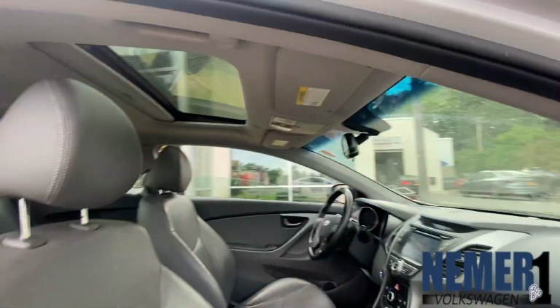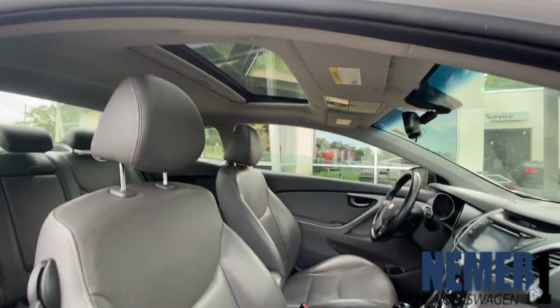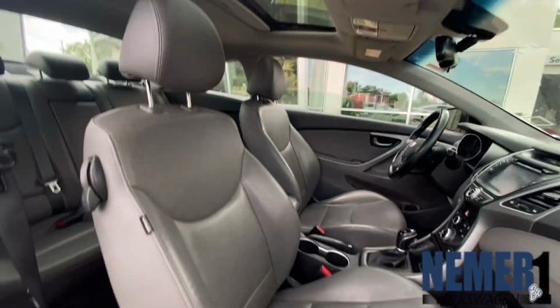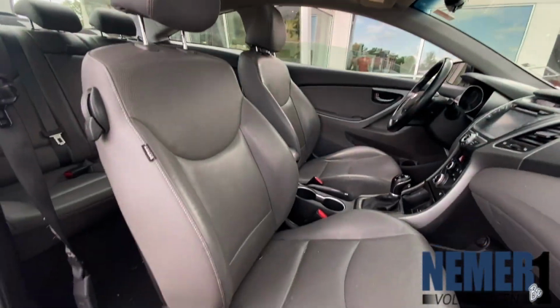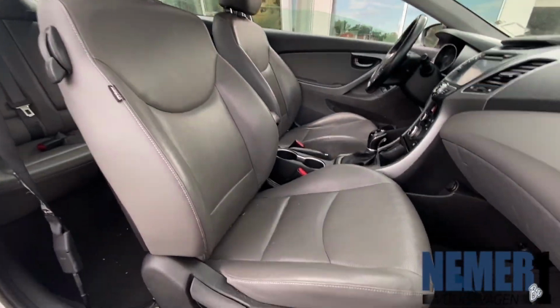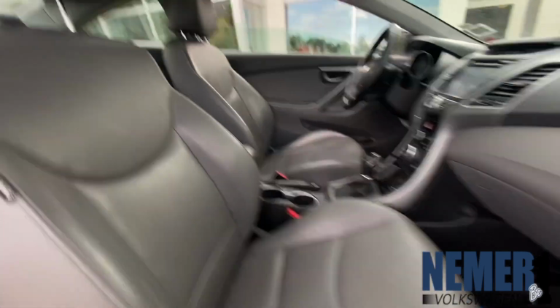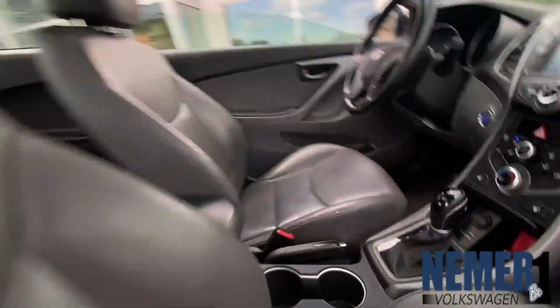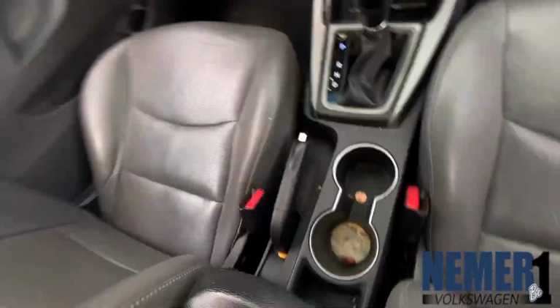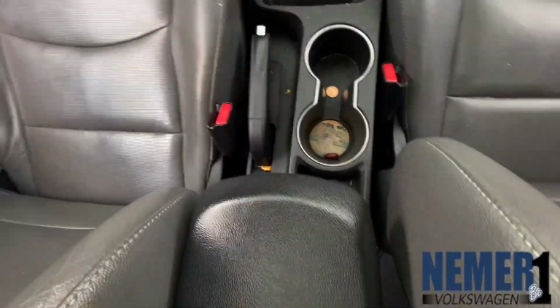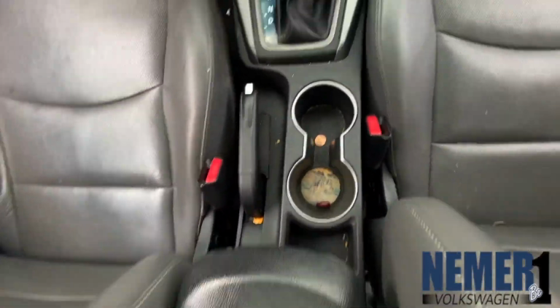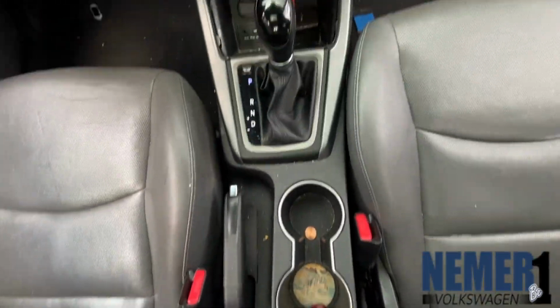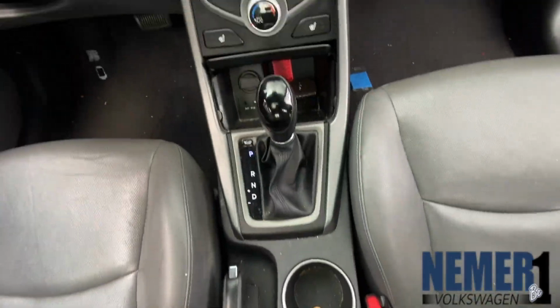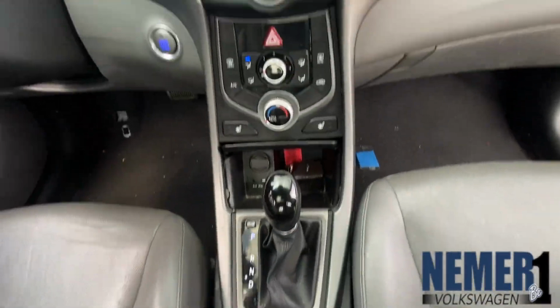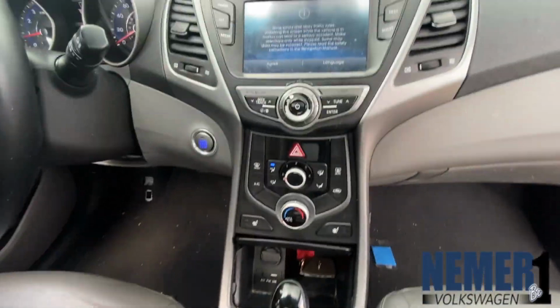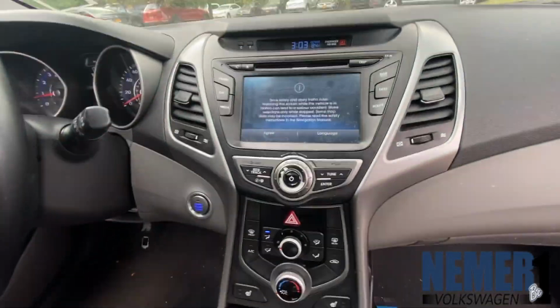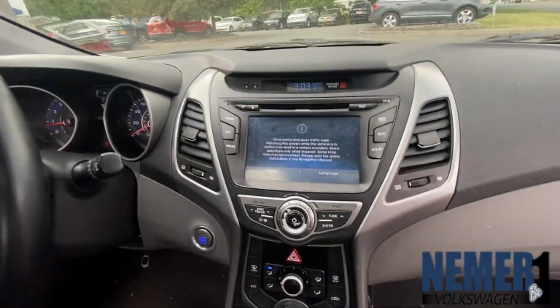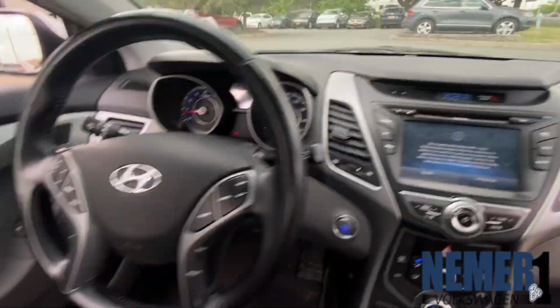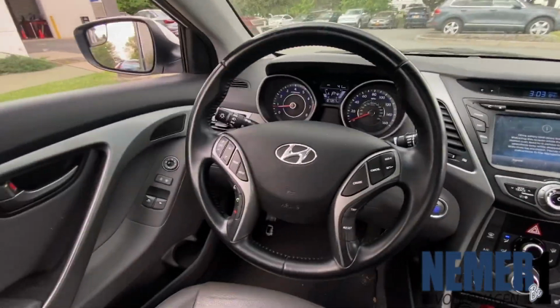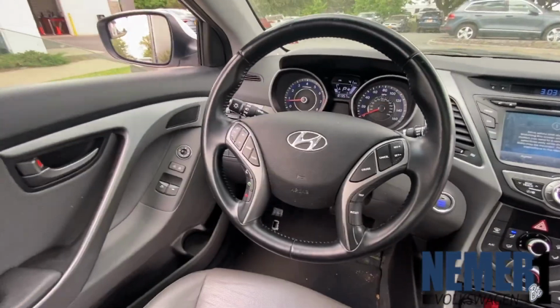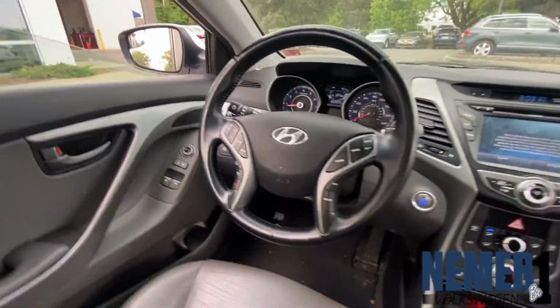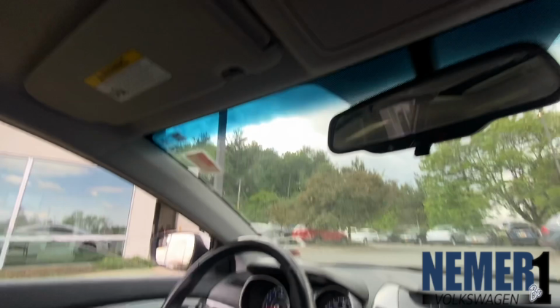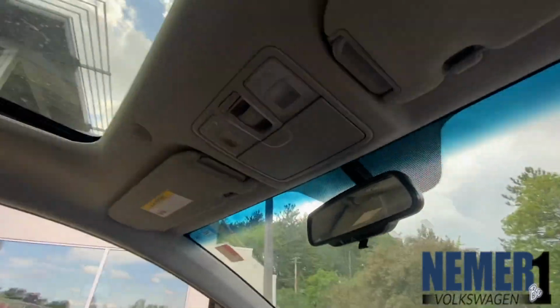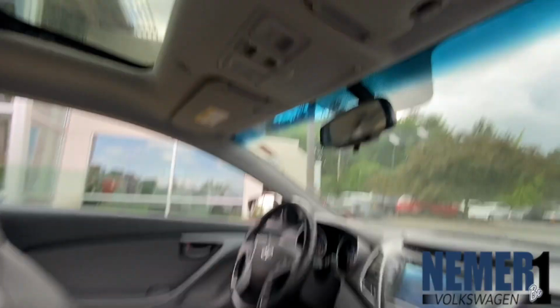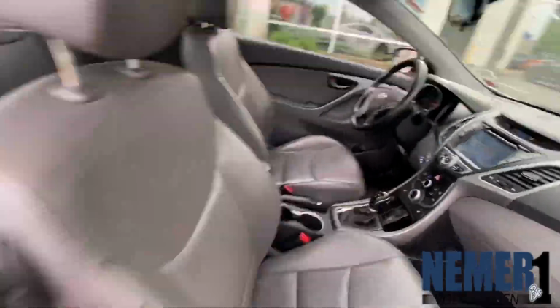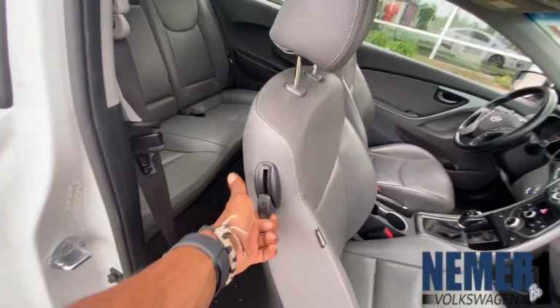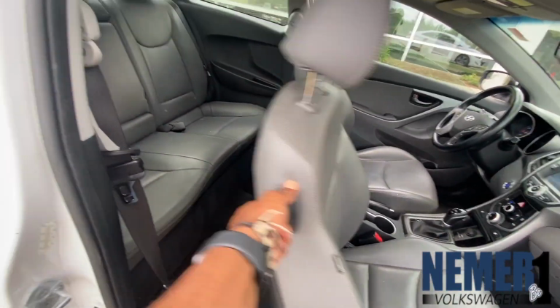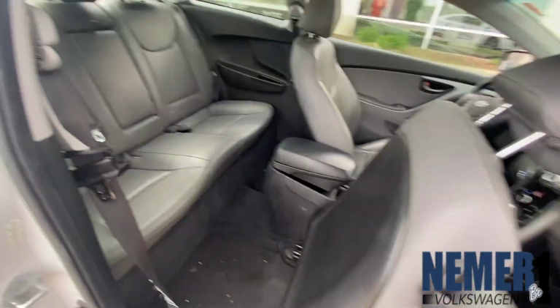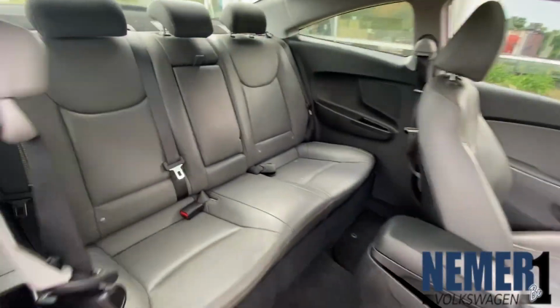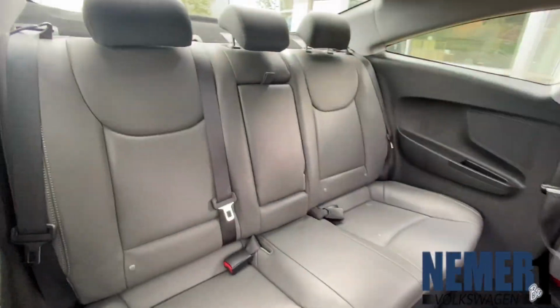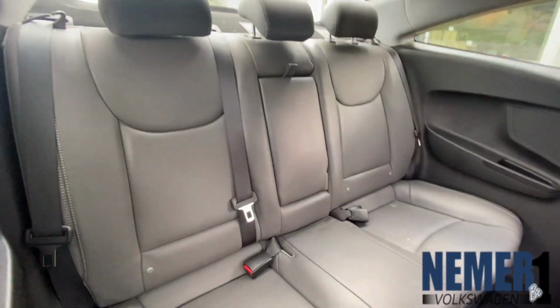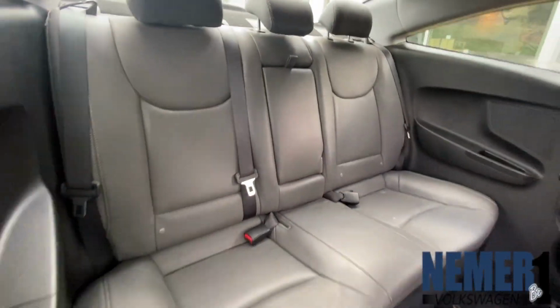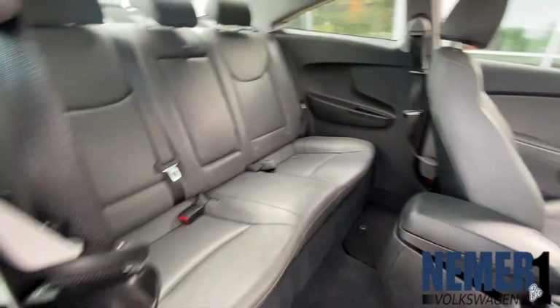This front-wheel drive coupe comes with a 2-liter DOHC engine with a 6-speed automatic transmission with active ecosystem and shiftronic mode. You get 24 miles per gallon in the city, 34 miles per gallon on the highway.